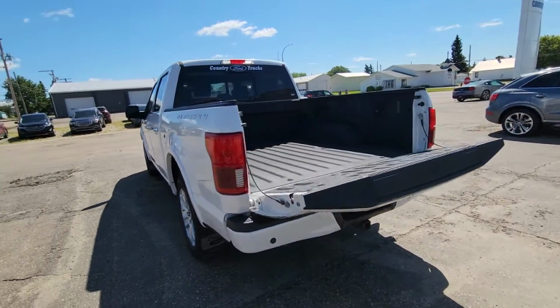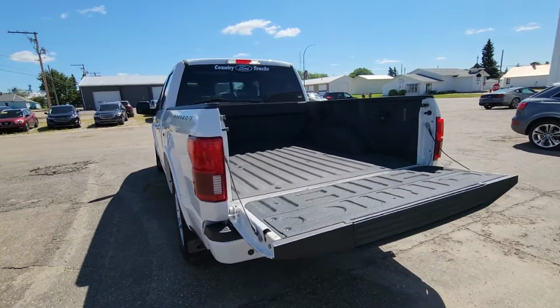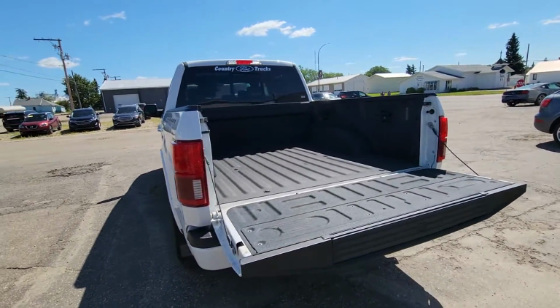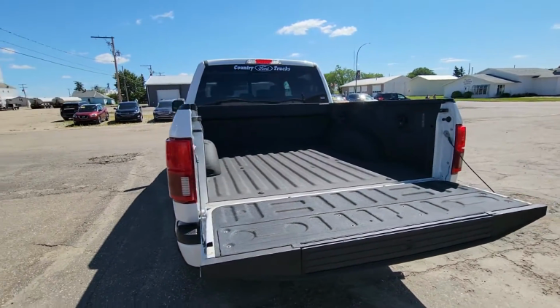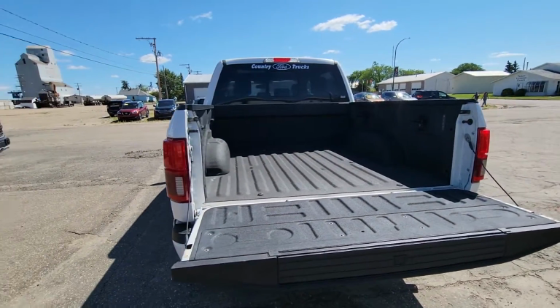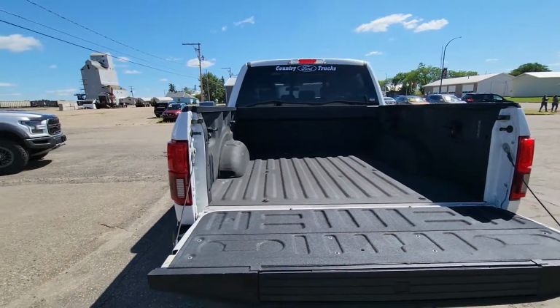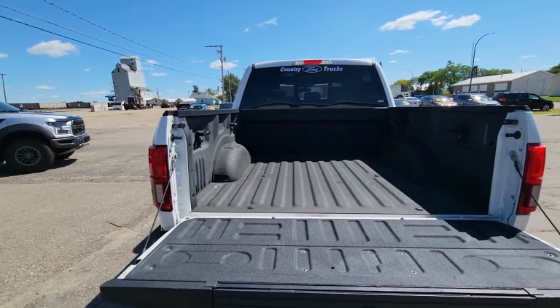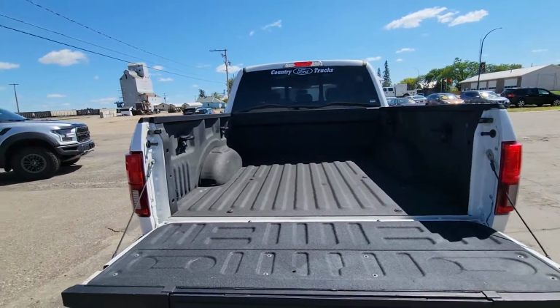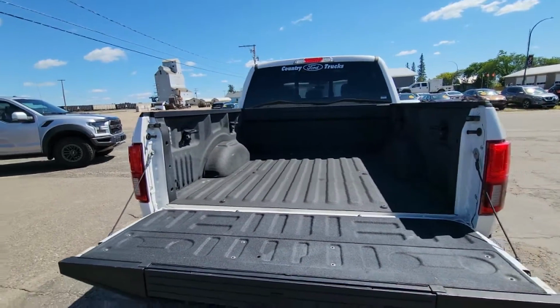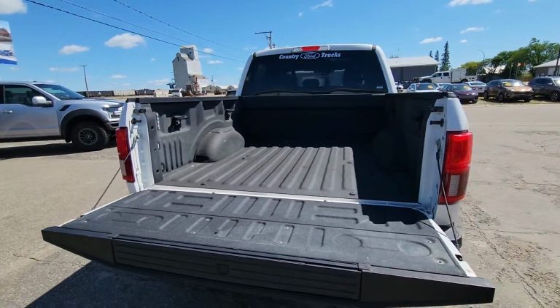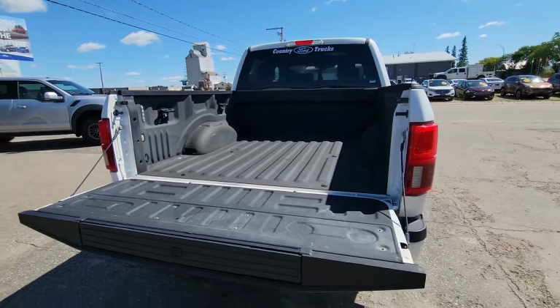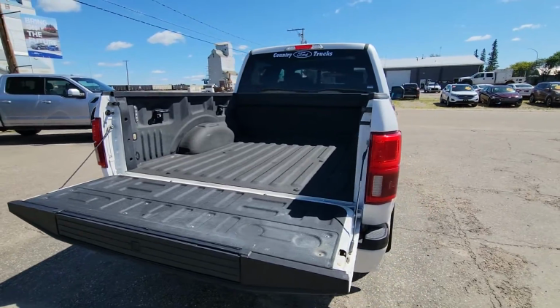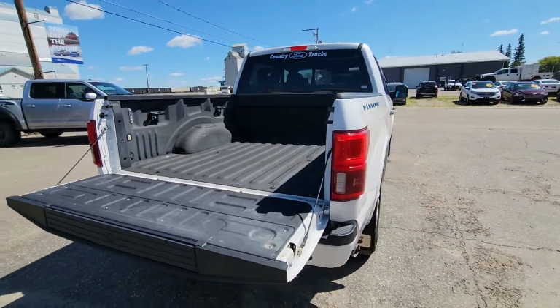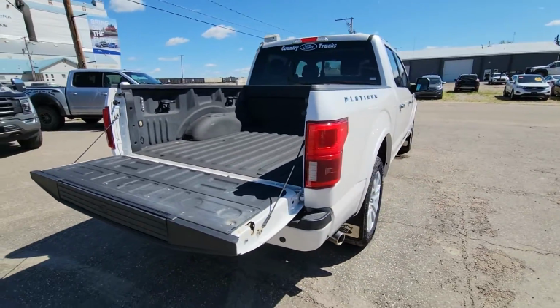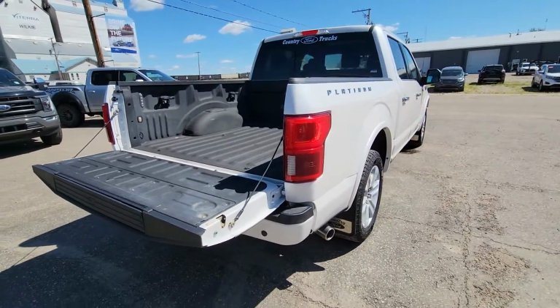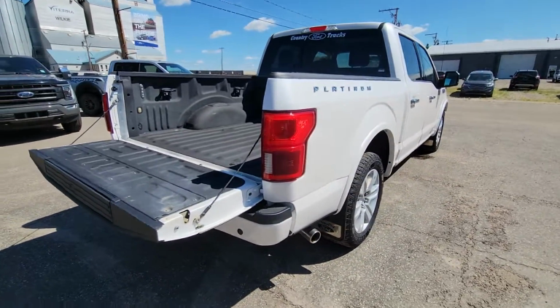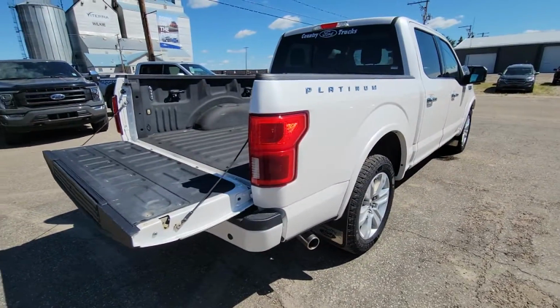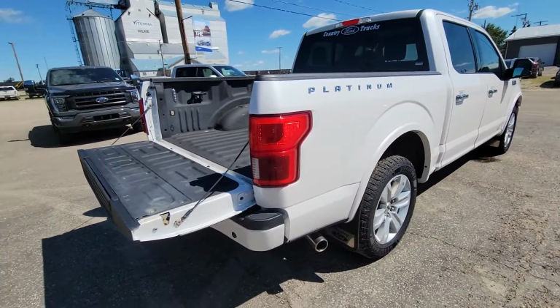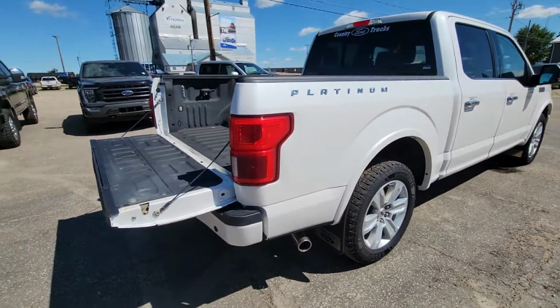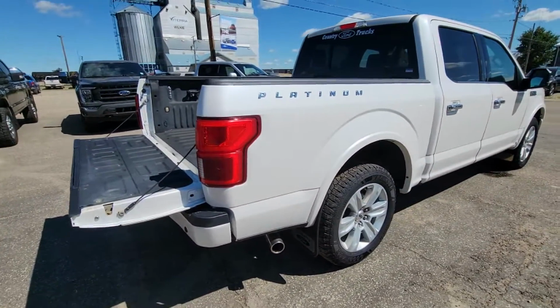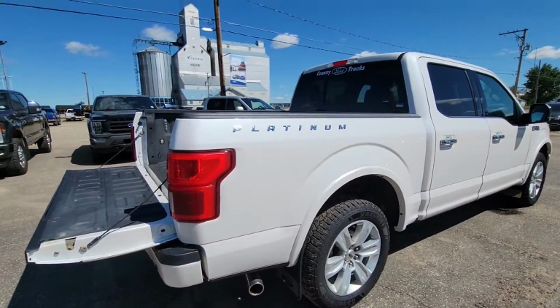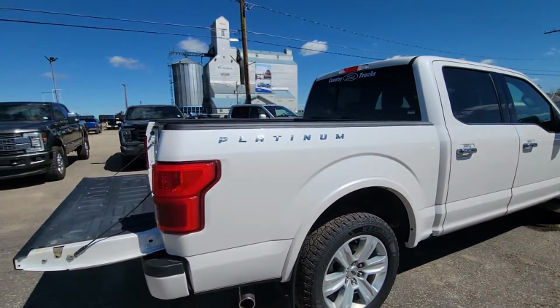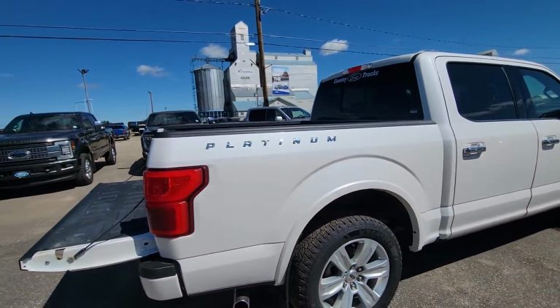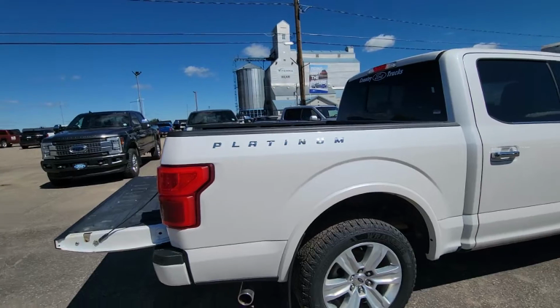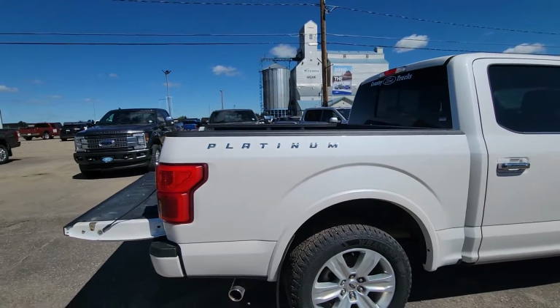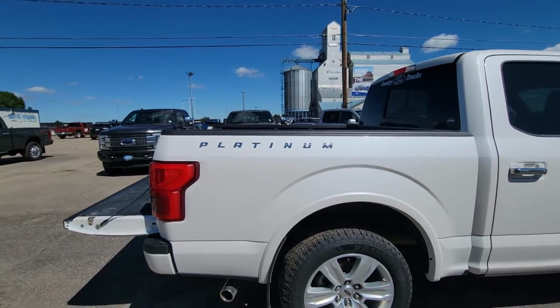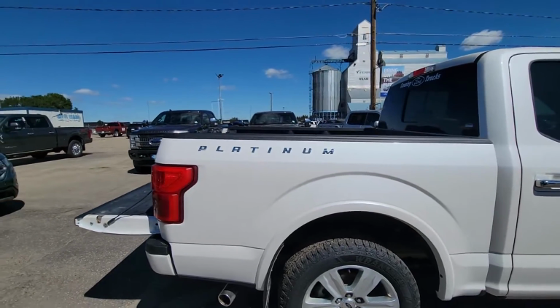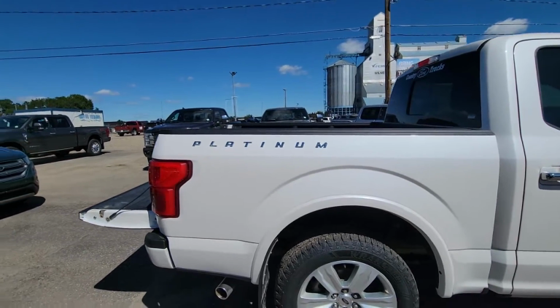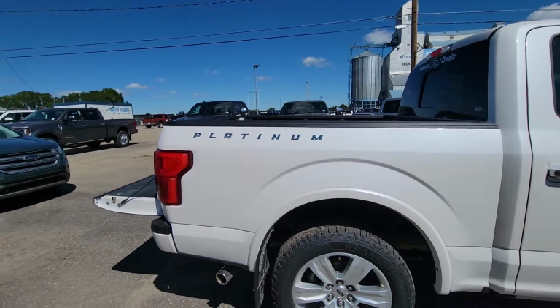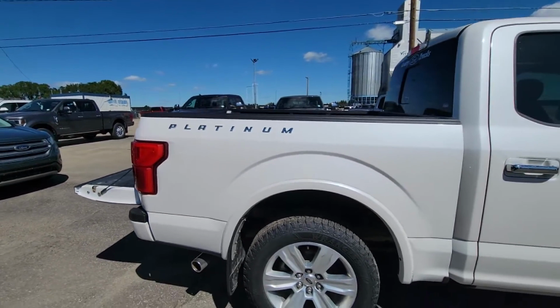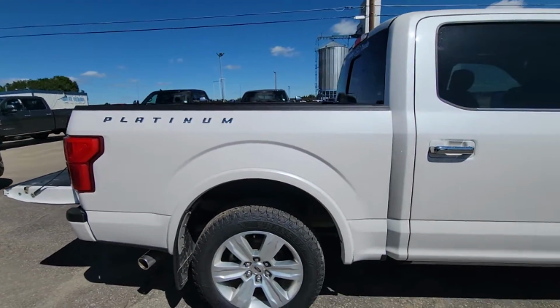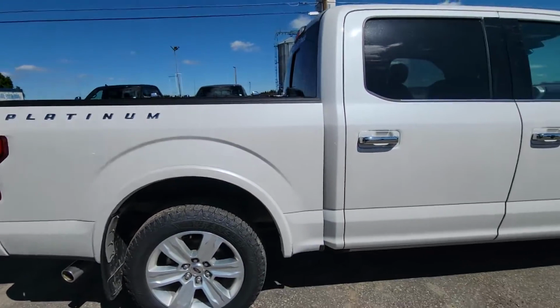It has a spray-in box liner, tailgate step, and box lights. It's got blind spot detection, and we put those Platinum raised chrome decals on the box.